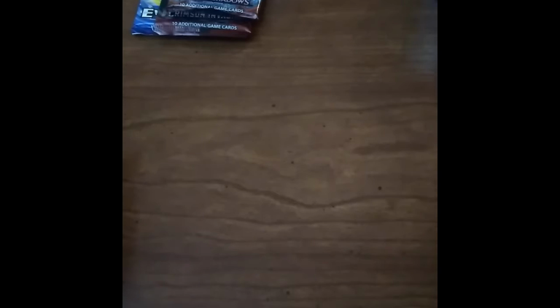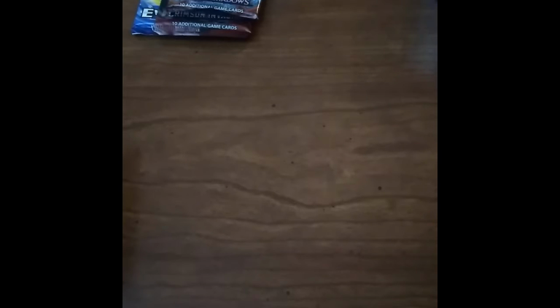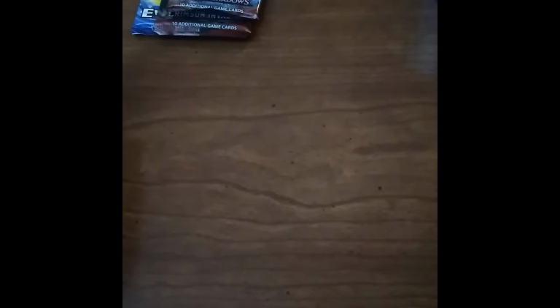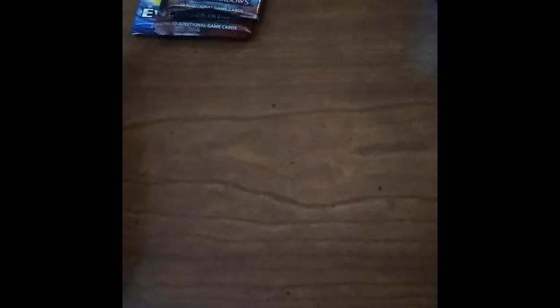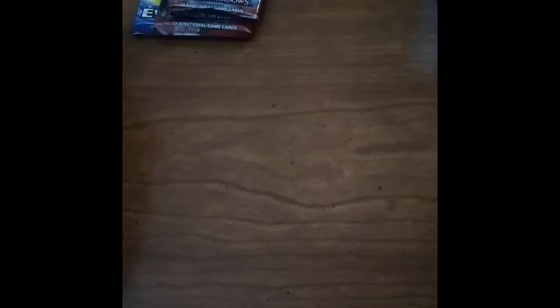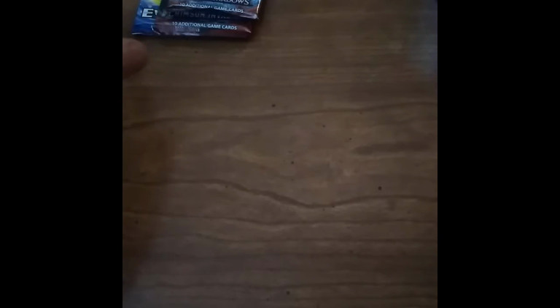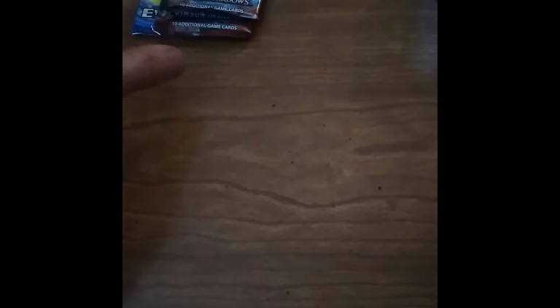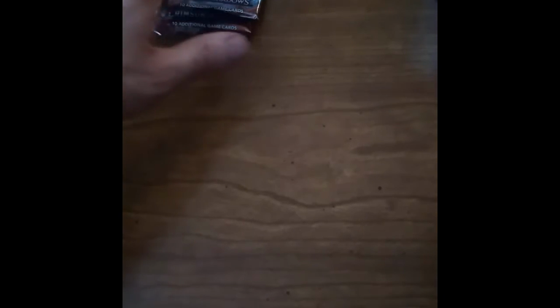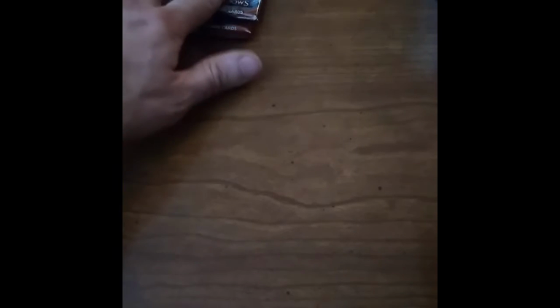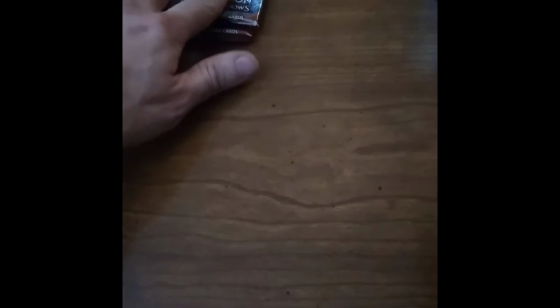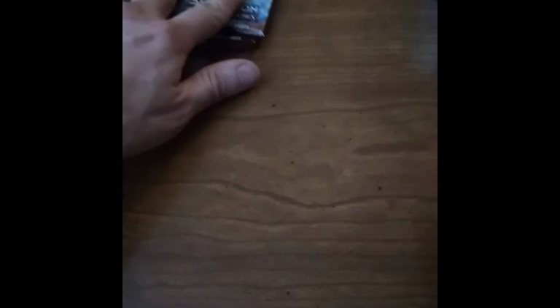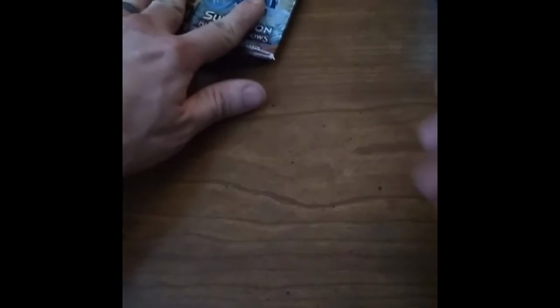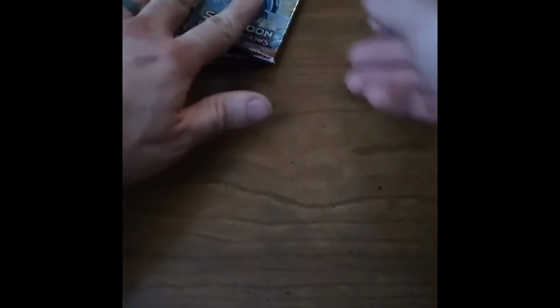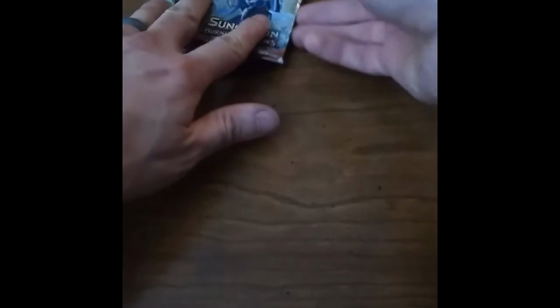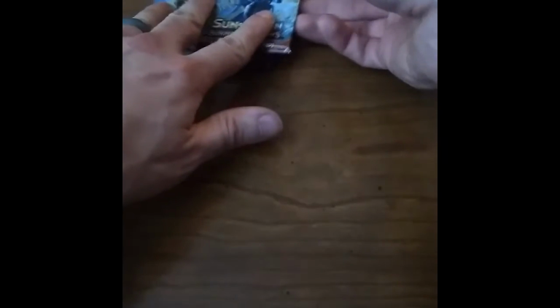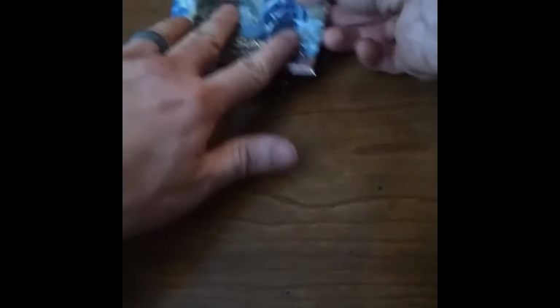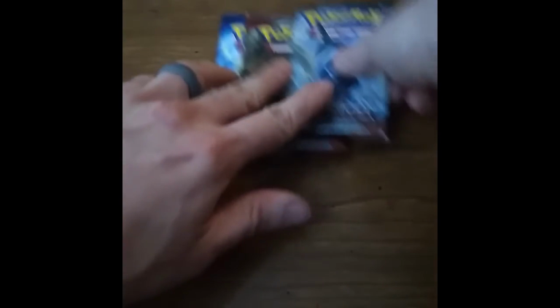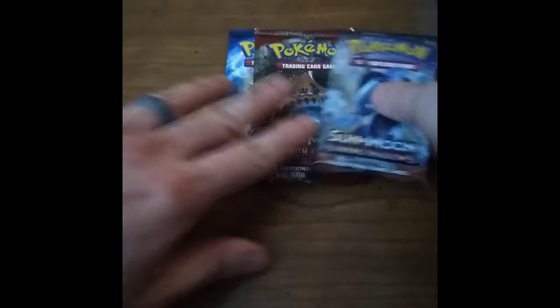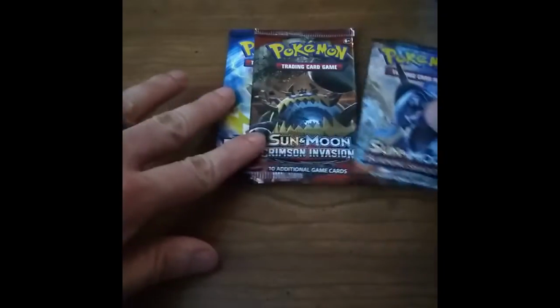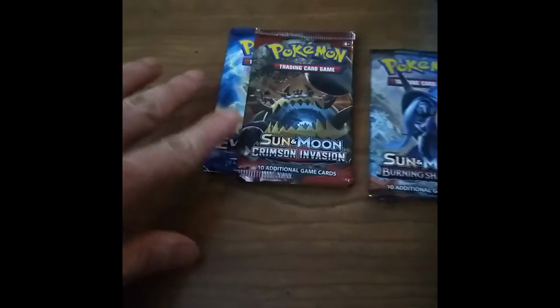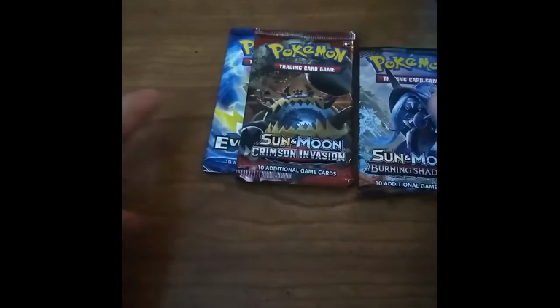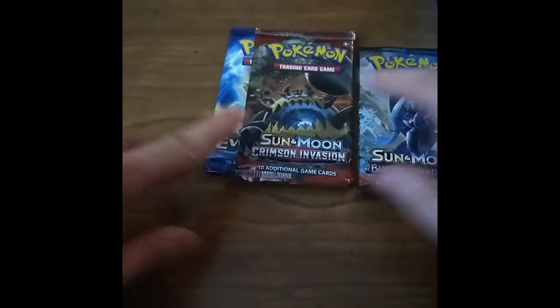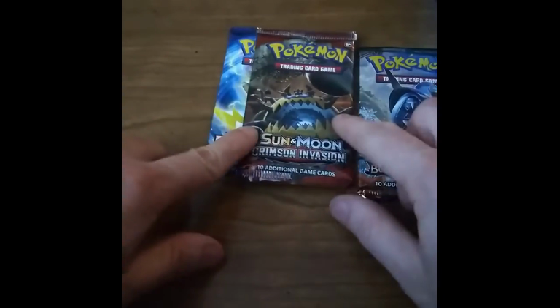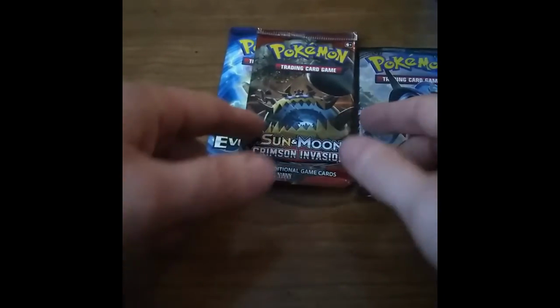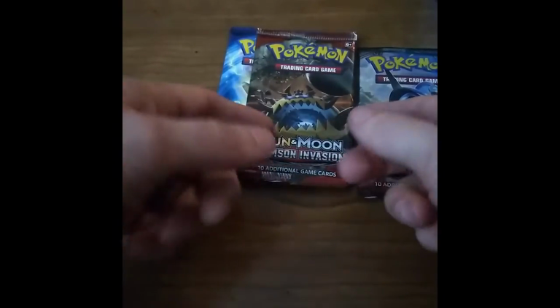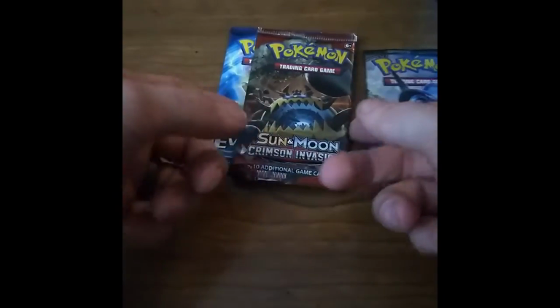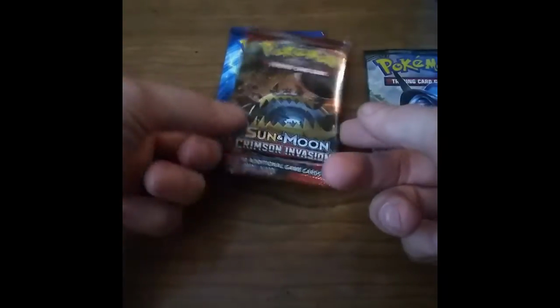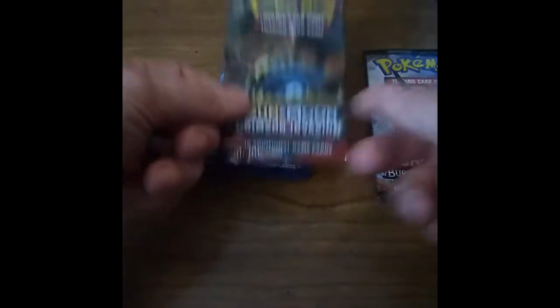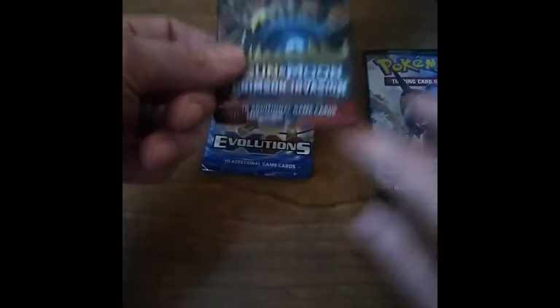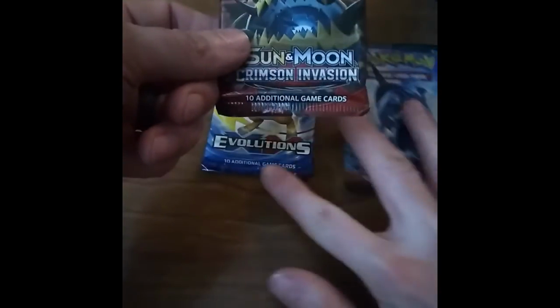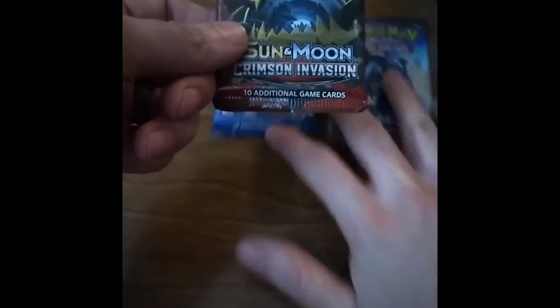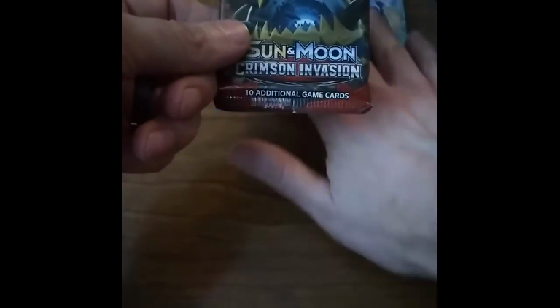Hey guys, welcome back to Pack-a-Day Pokemon. Today we are doing our Sylveon GX tin, part number two. I think we're going to go with the Crimson Invasion pack.